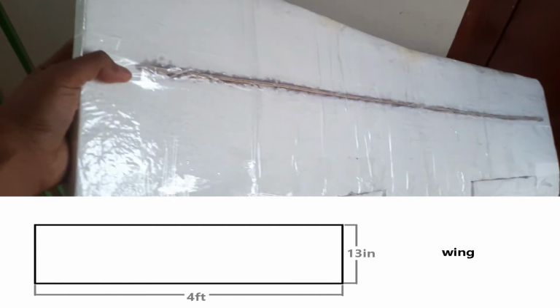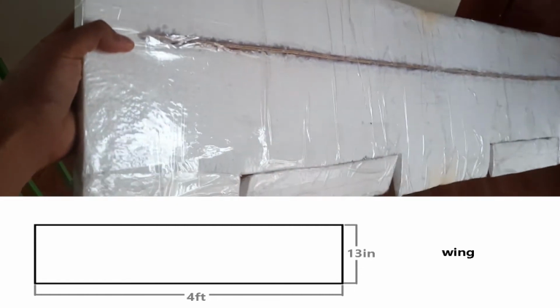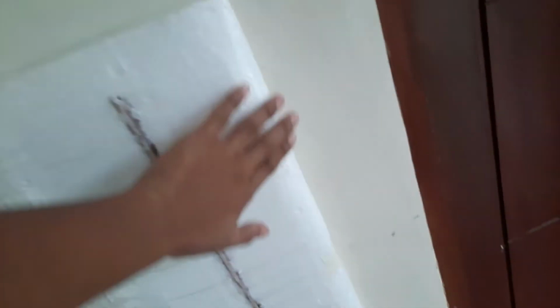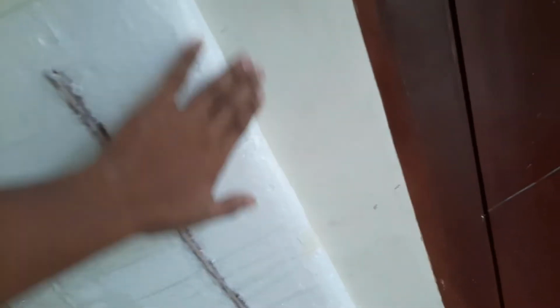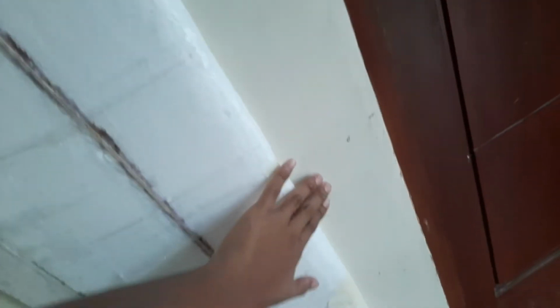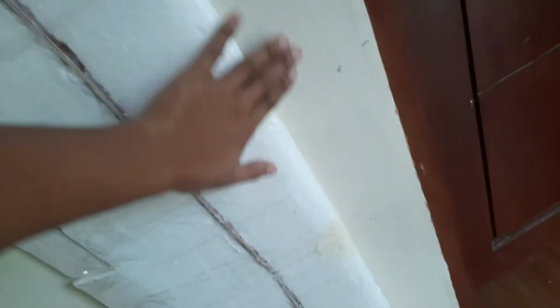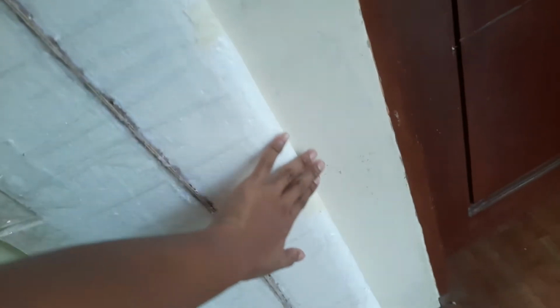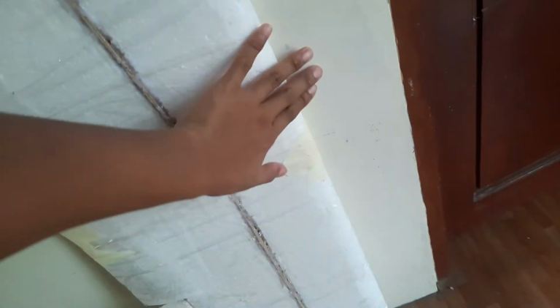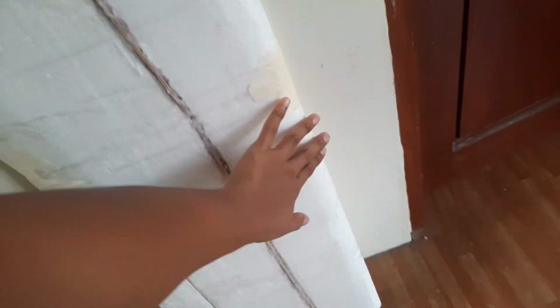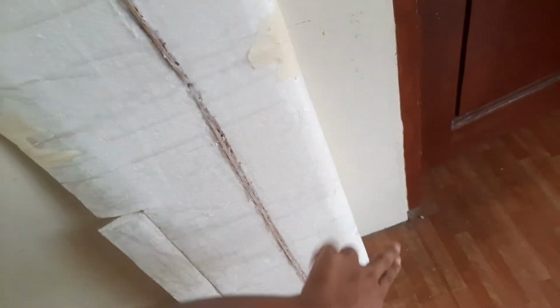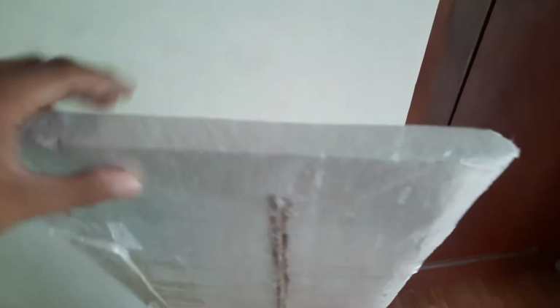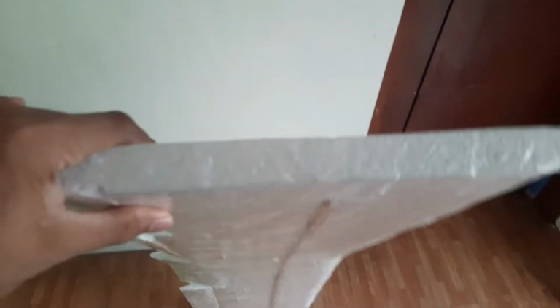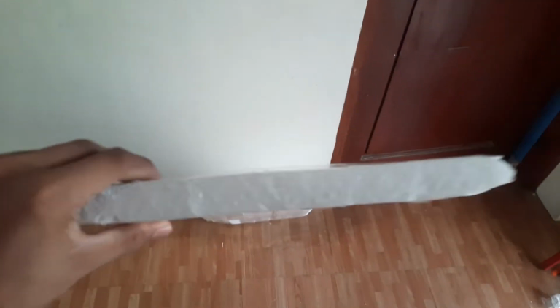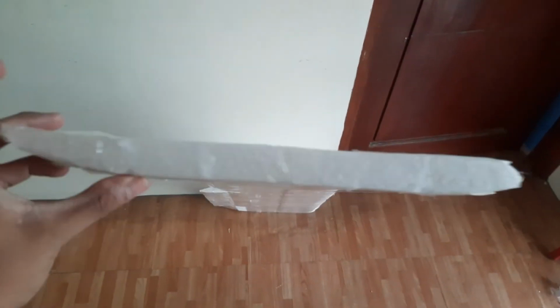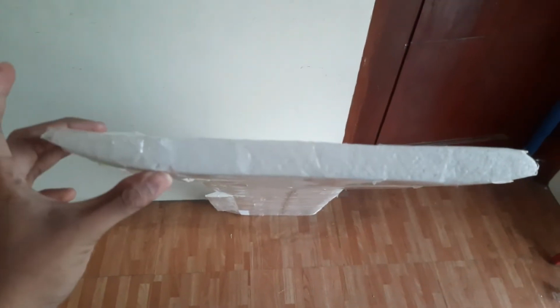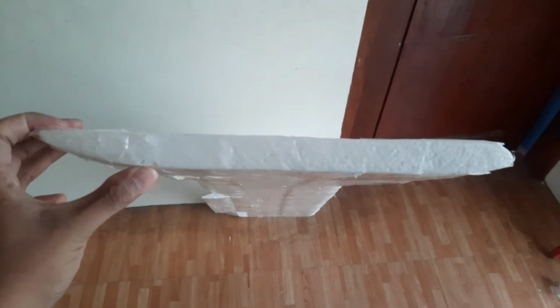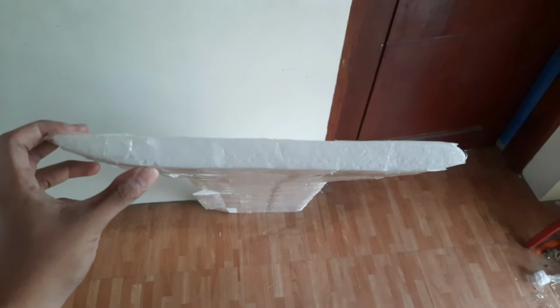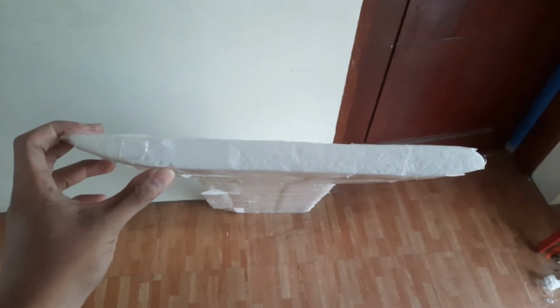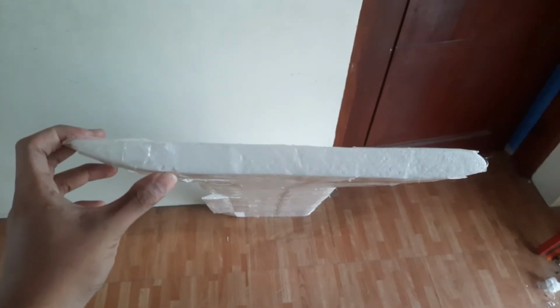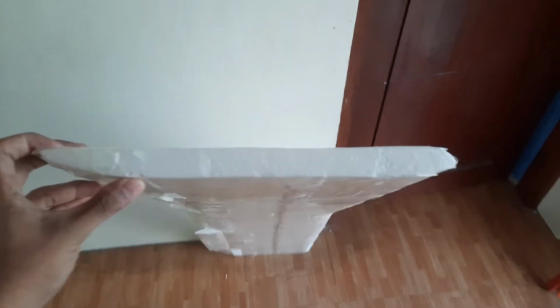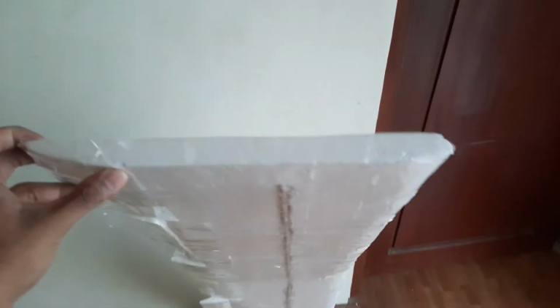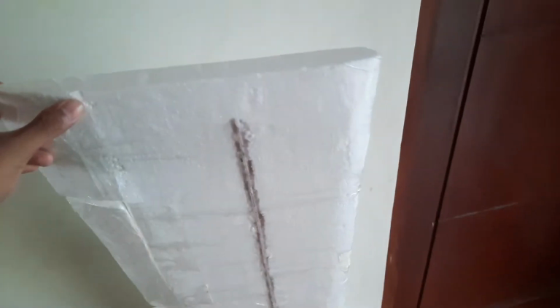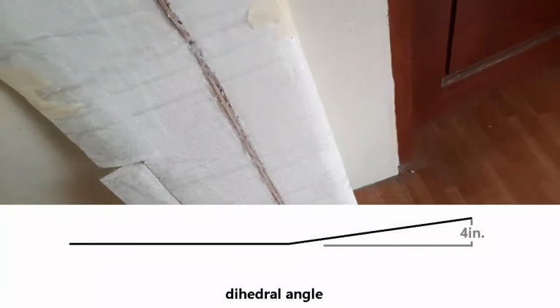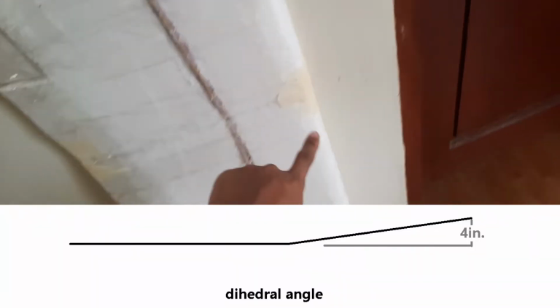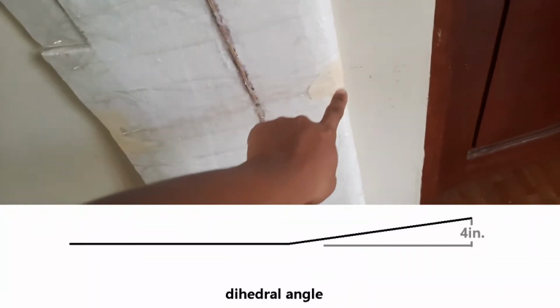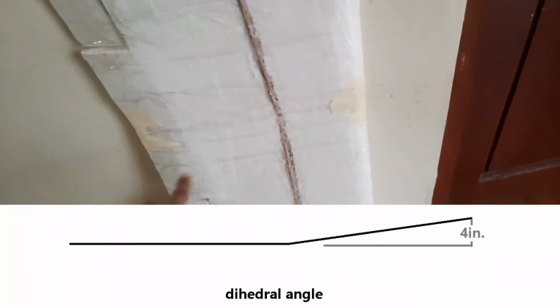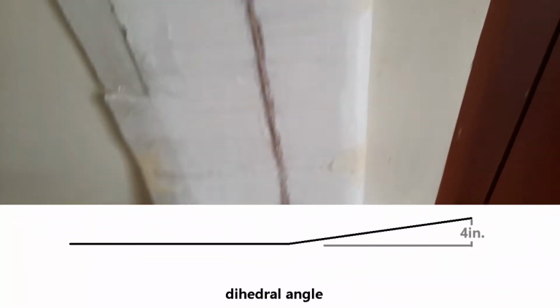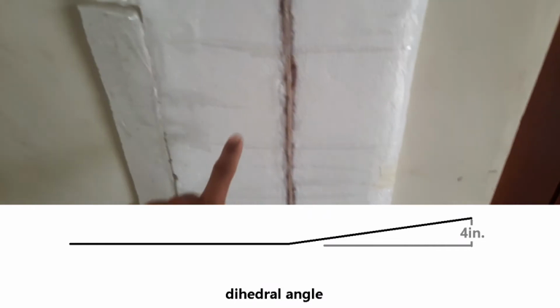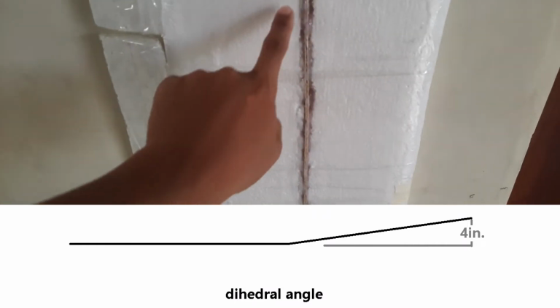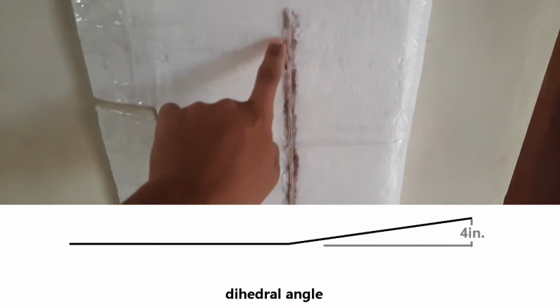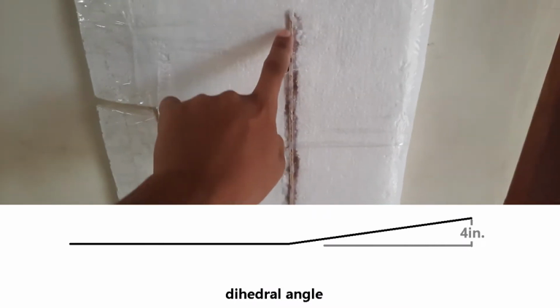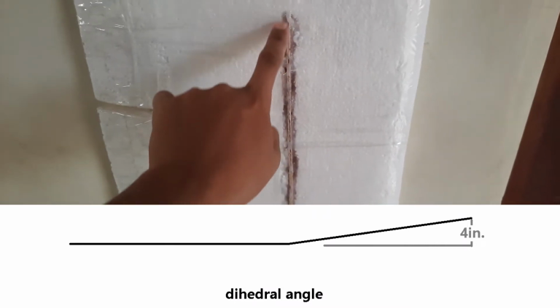The wings are just made out of styrofoam. I sanded my leading and trailing edges until I got this kind of shape — it's called a flat bottom airfoil. I also added some slight dihedral angle to my wings.